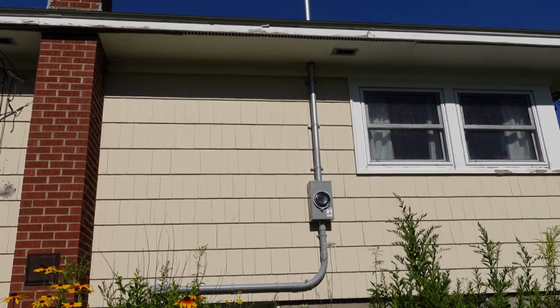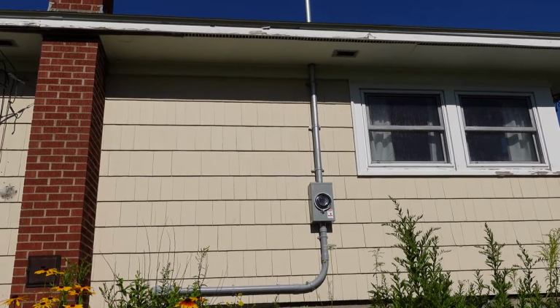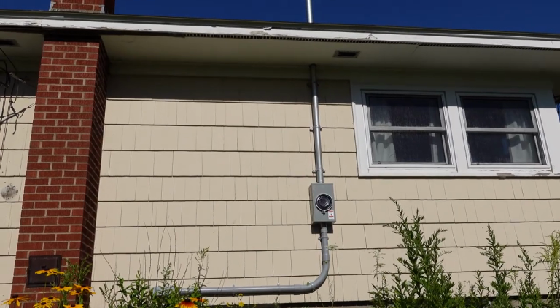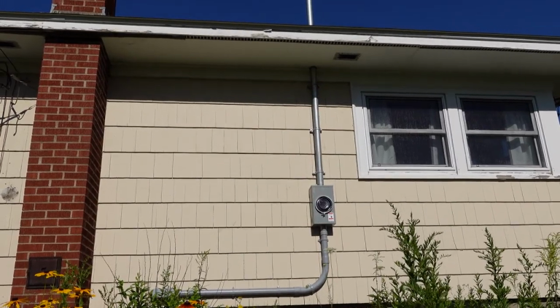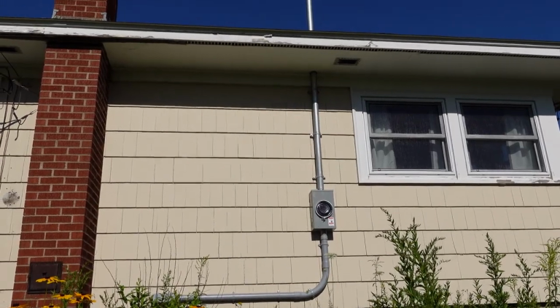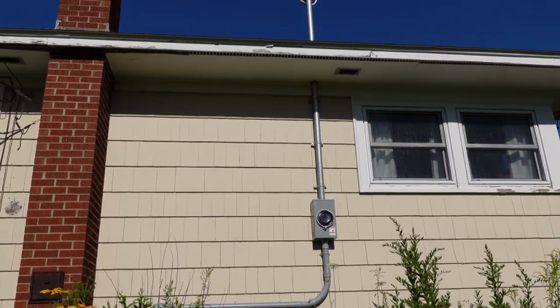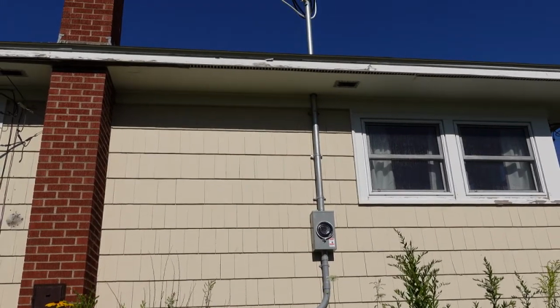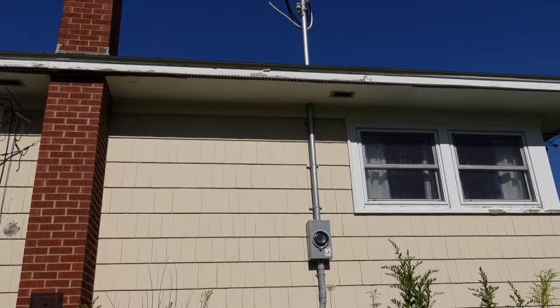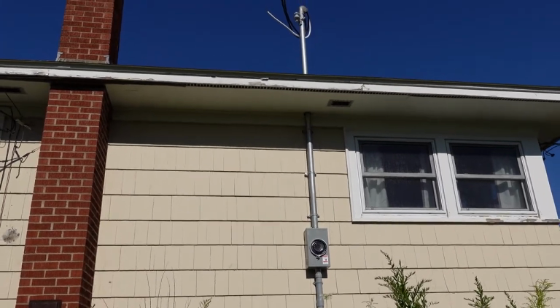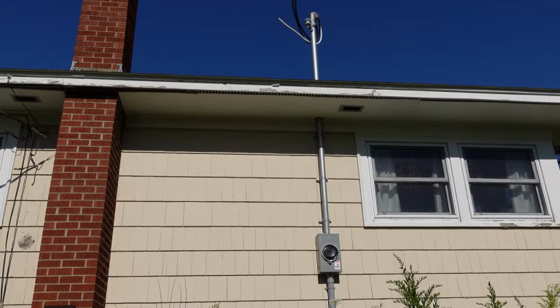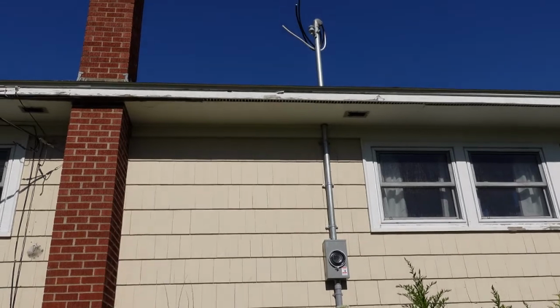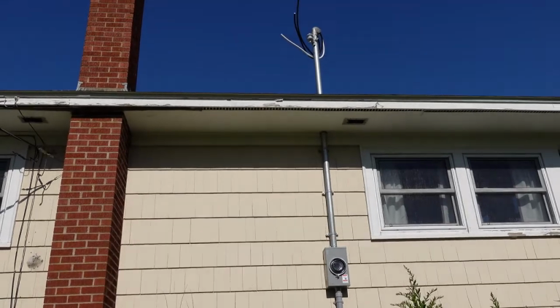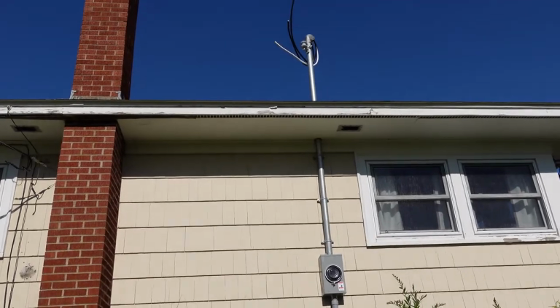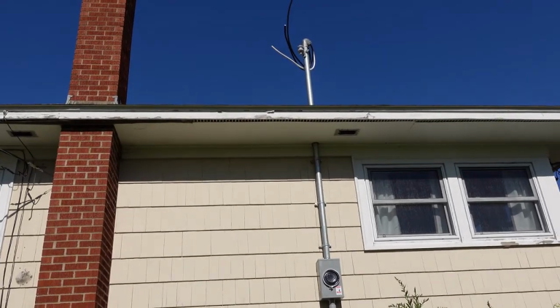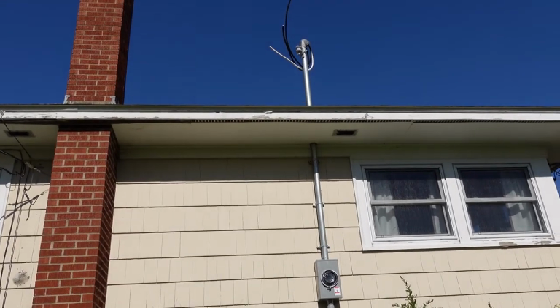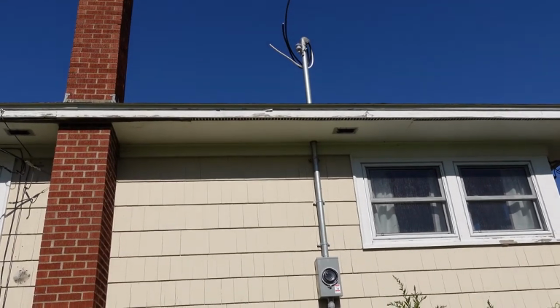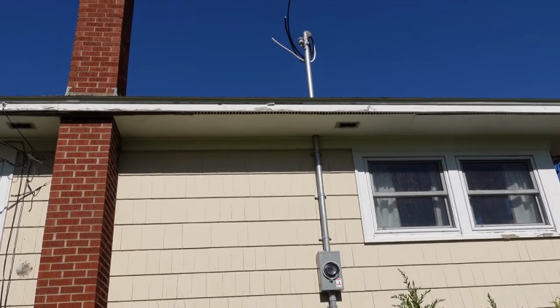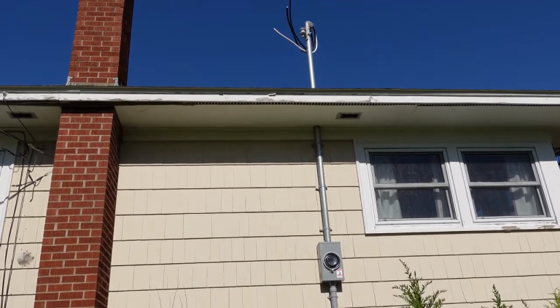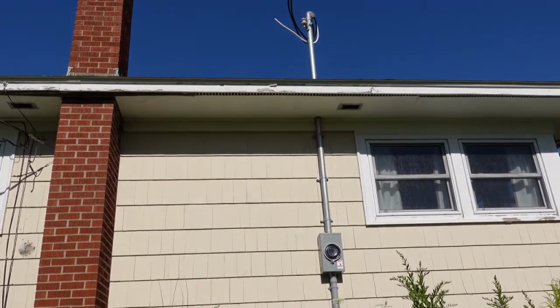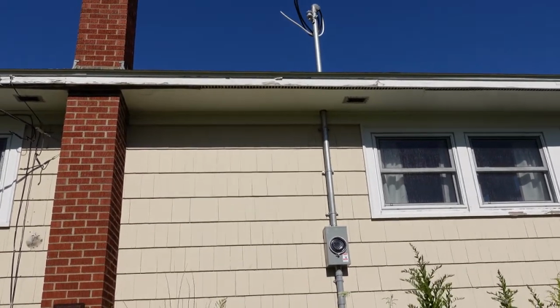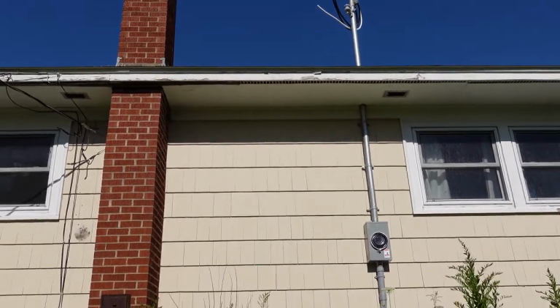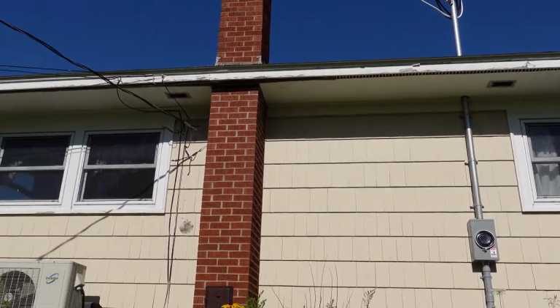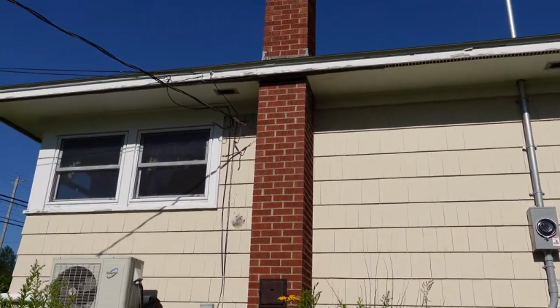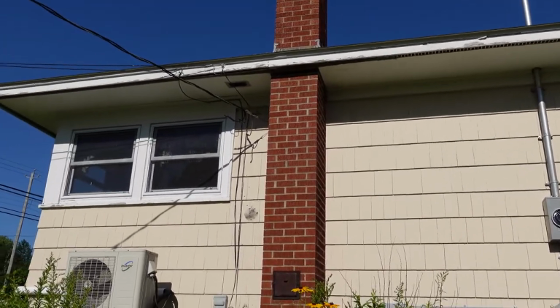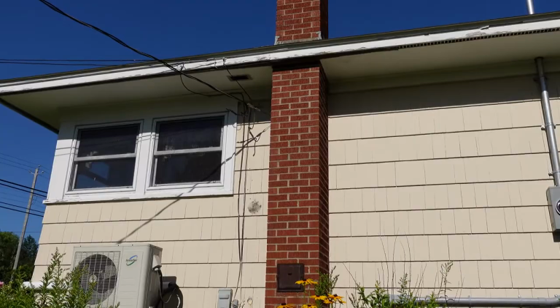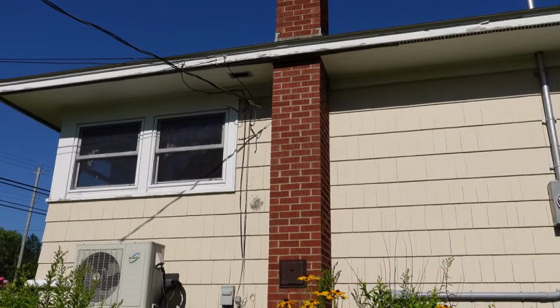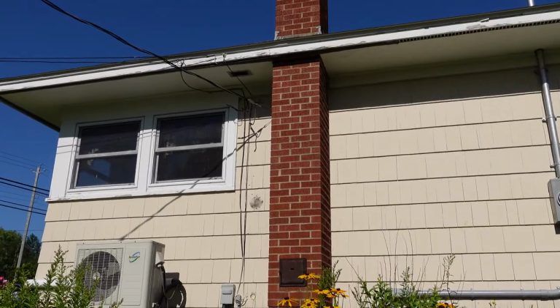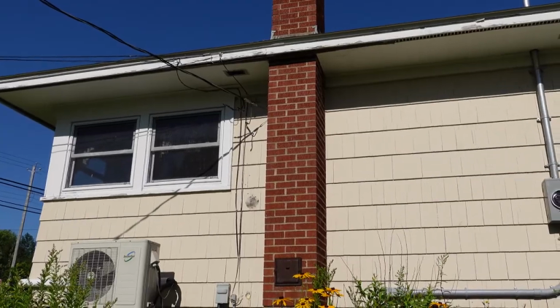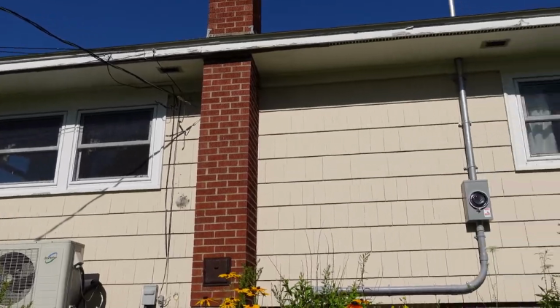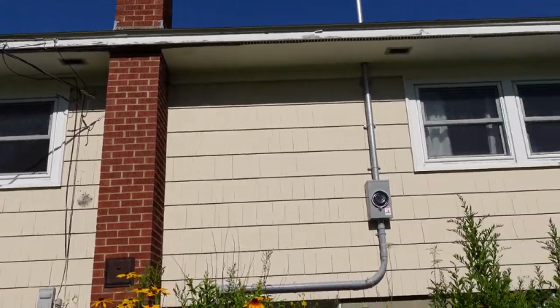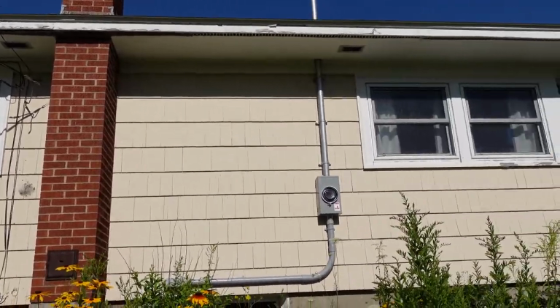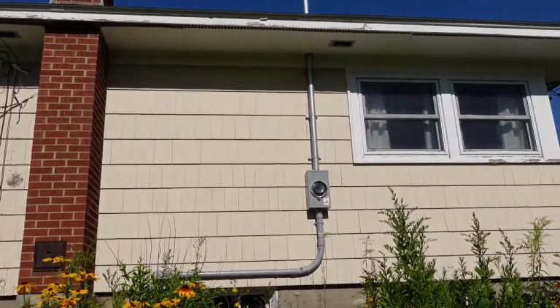On this property we are installing a 200 amp service. It's being upgraded from the old one that was there, which was 60 amp, and we're going to go right up to 200.